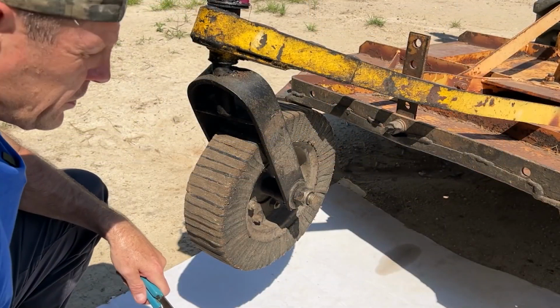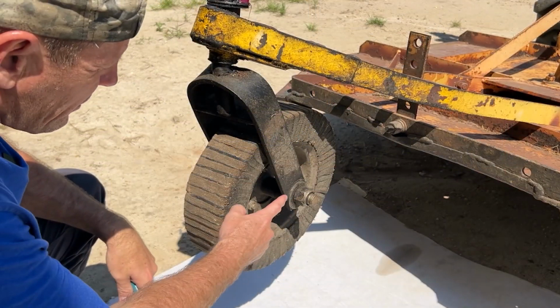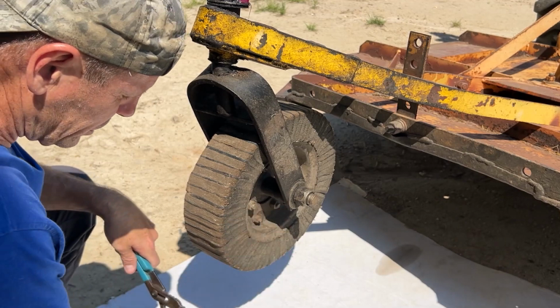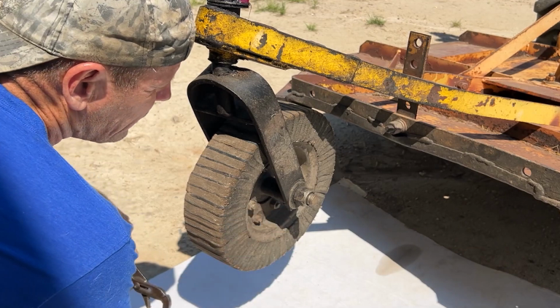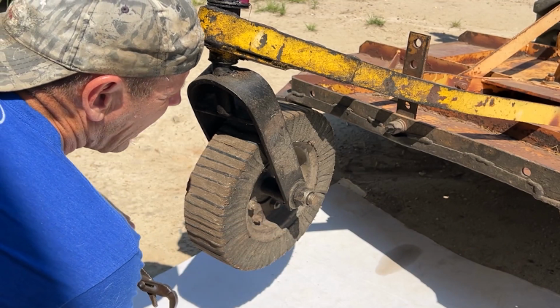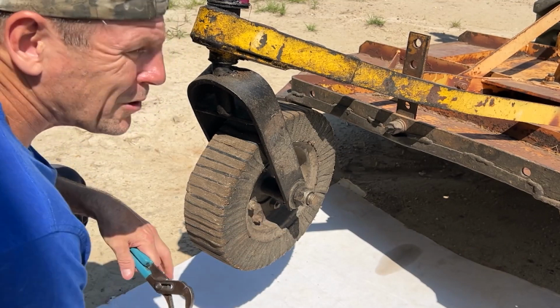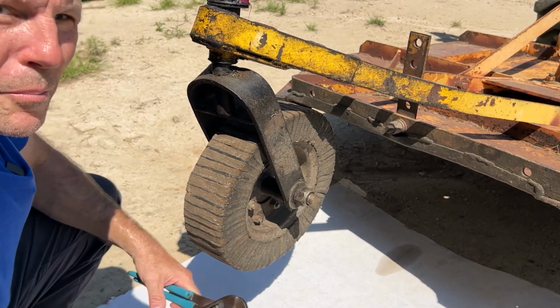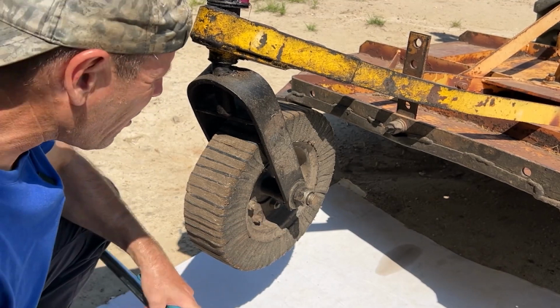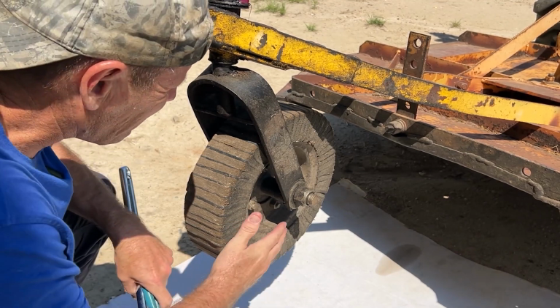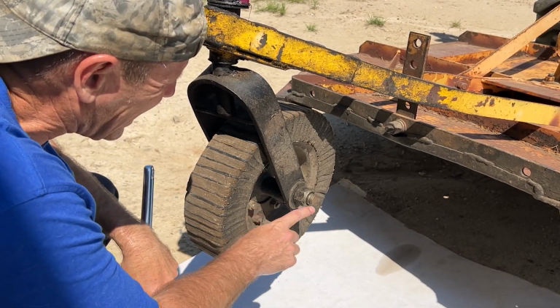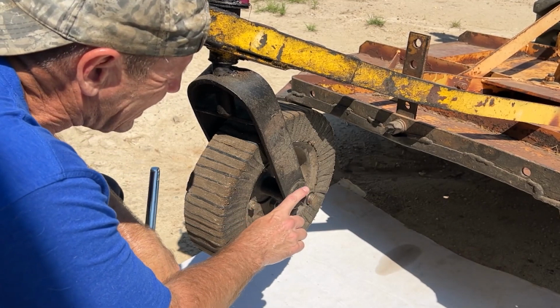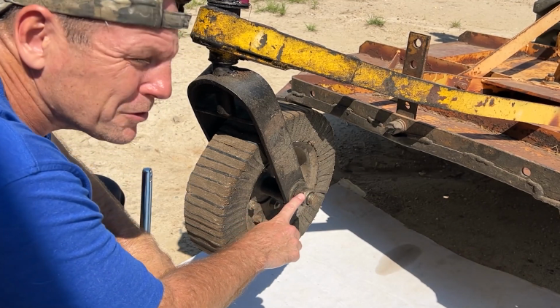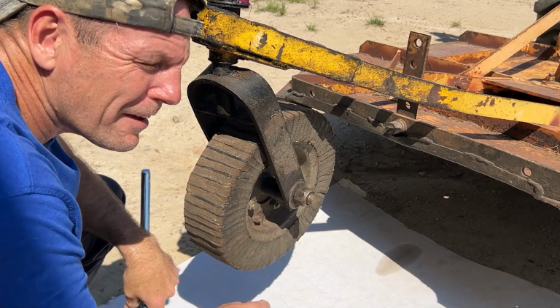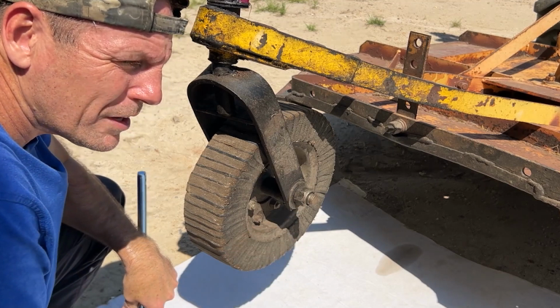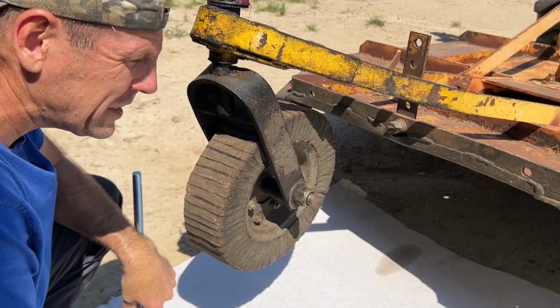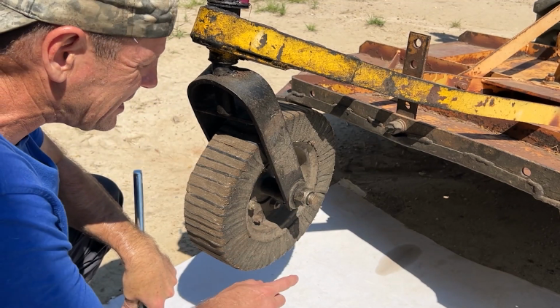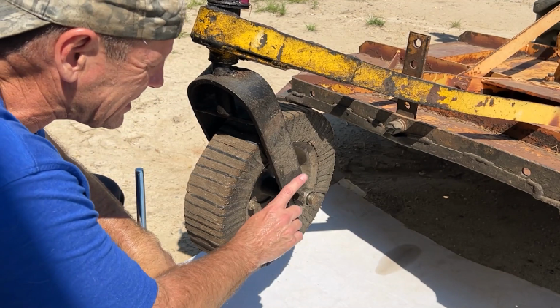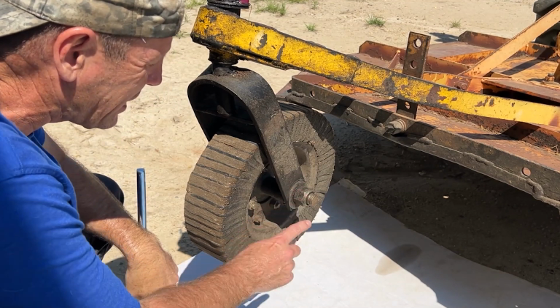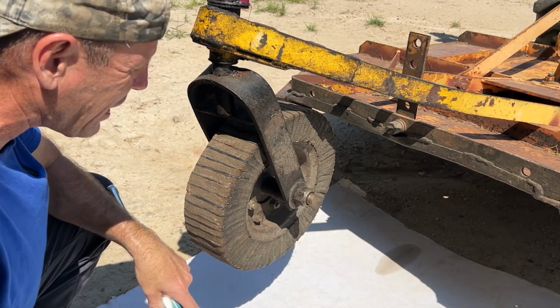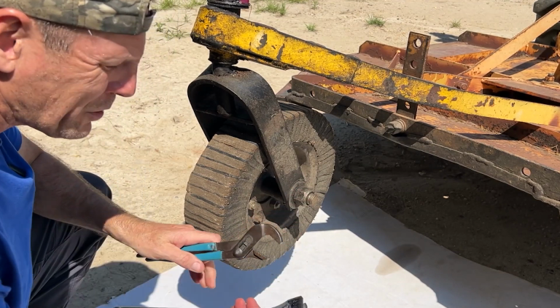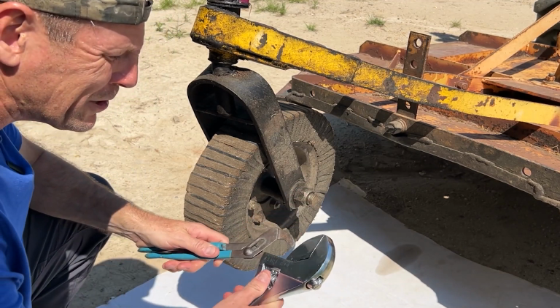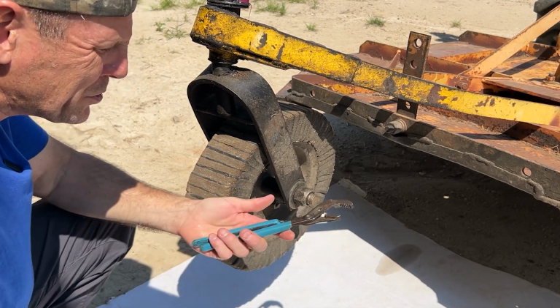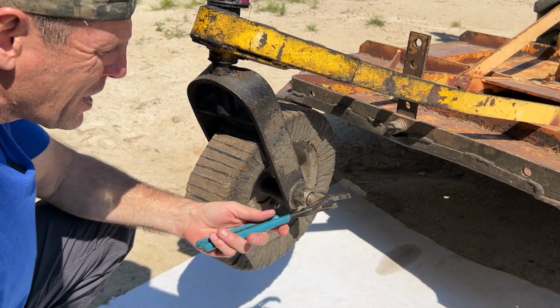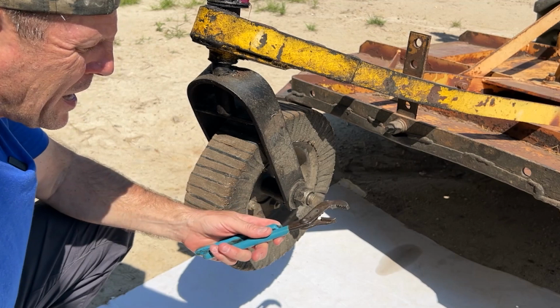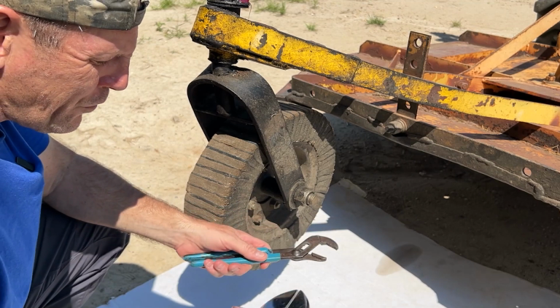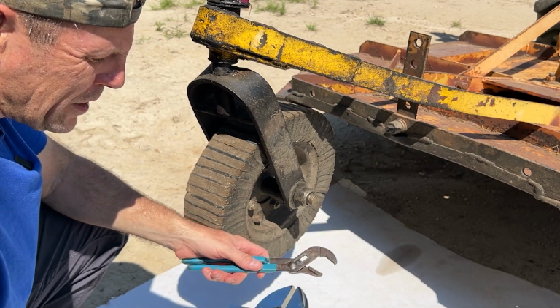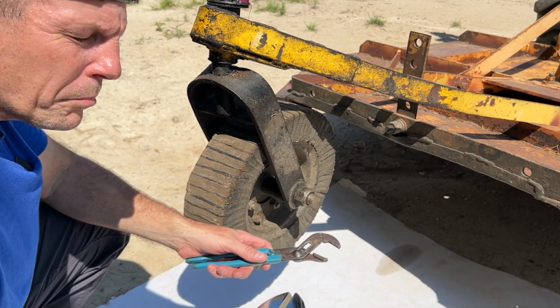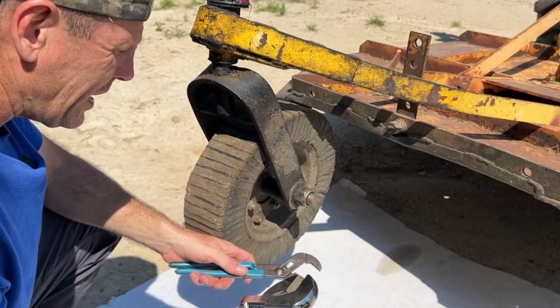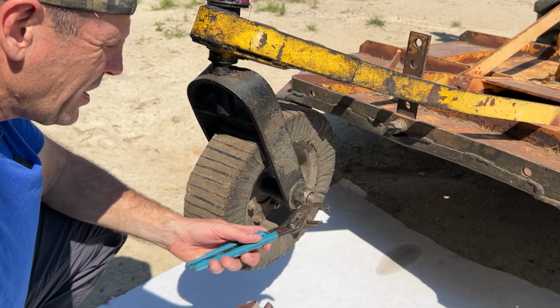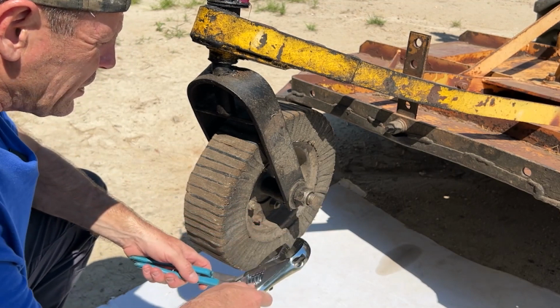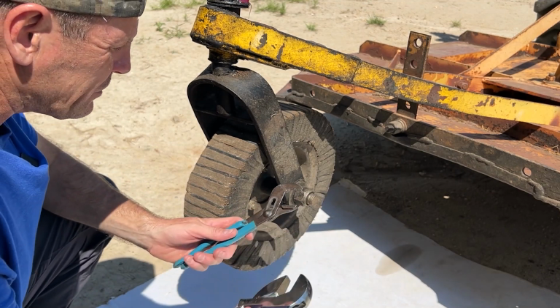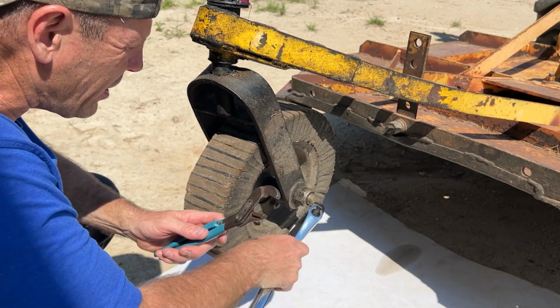The first step is to take off this old axle. I brought all the big wrenches I had and the biggest wrench I have is 1 and 5/16ths and it's not big enough. So we're going to use an adjustable and hopefully we can hold the bolt end with this pair of channel locks.